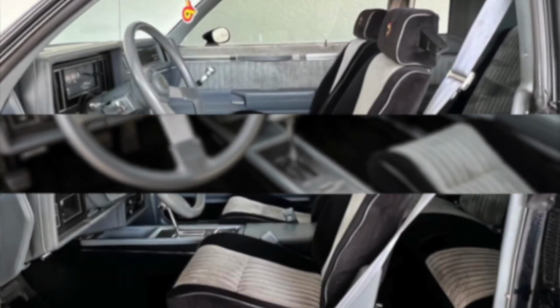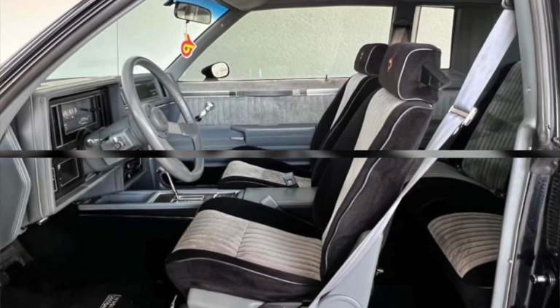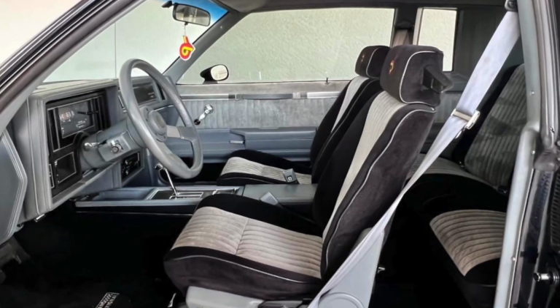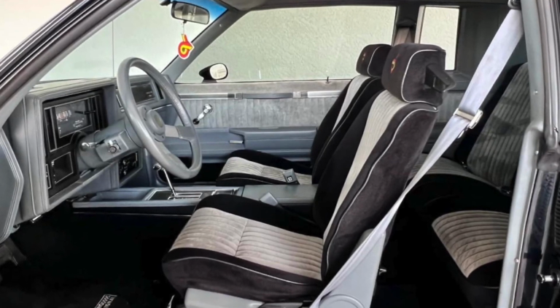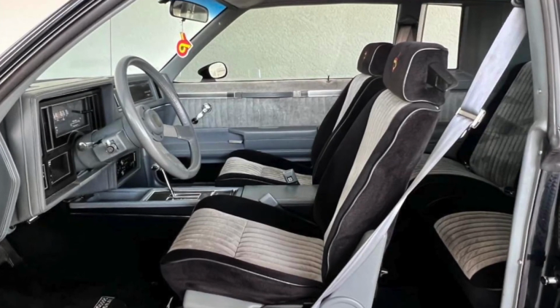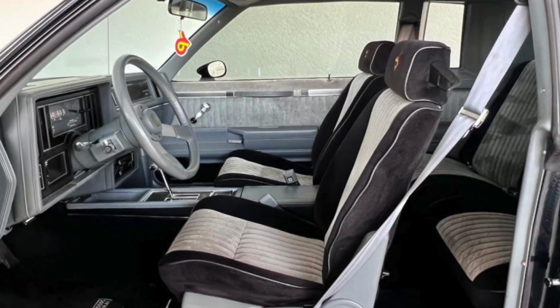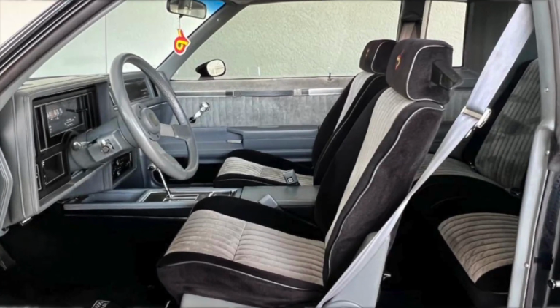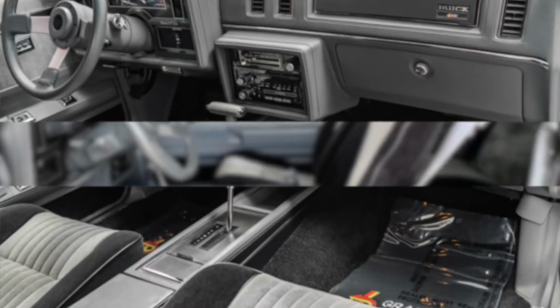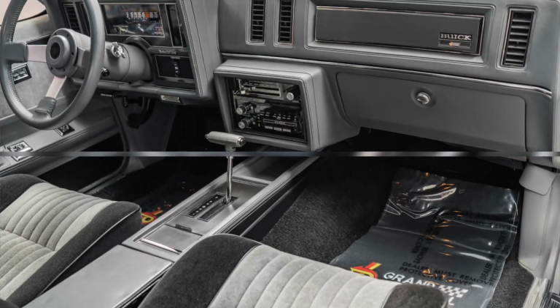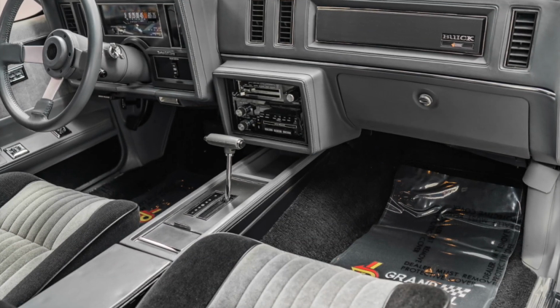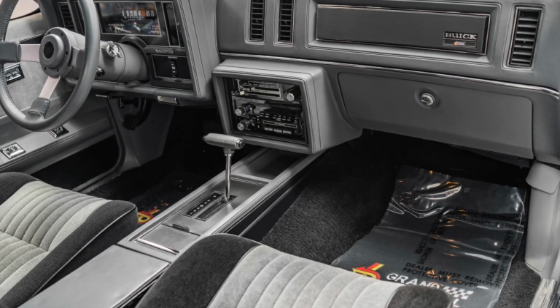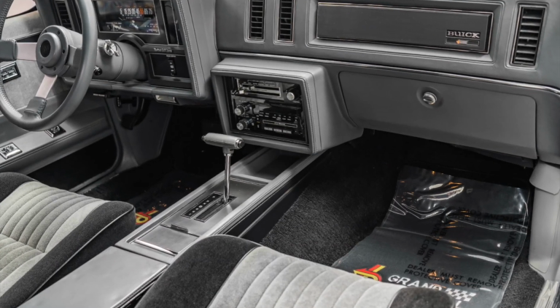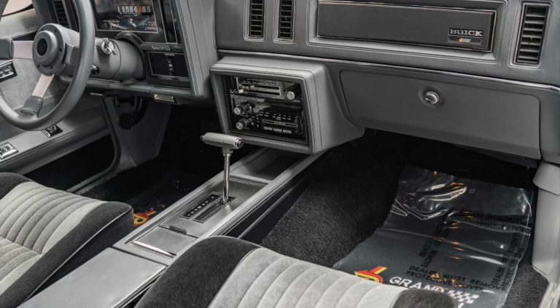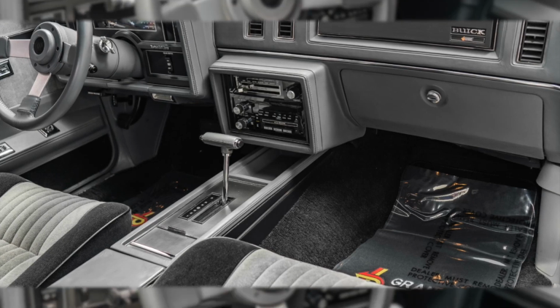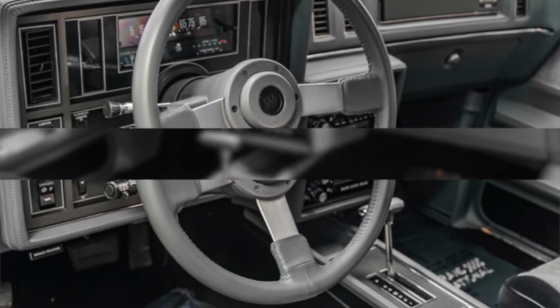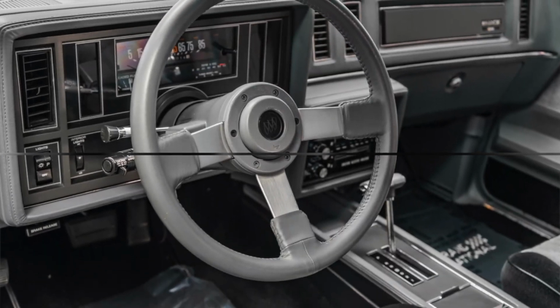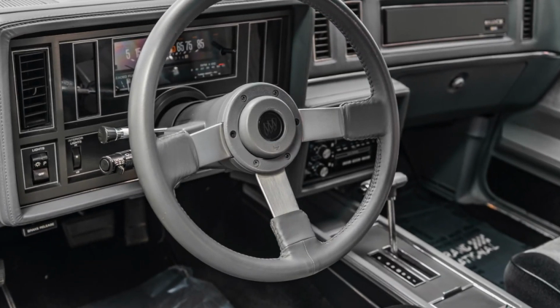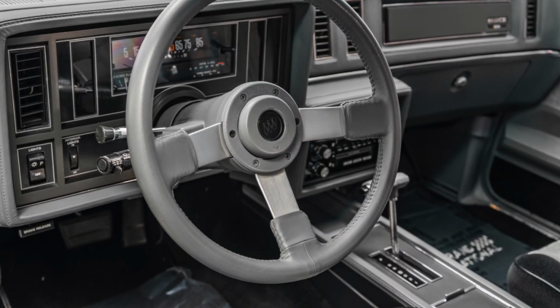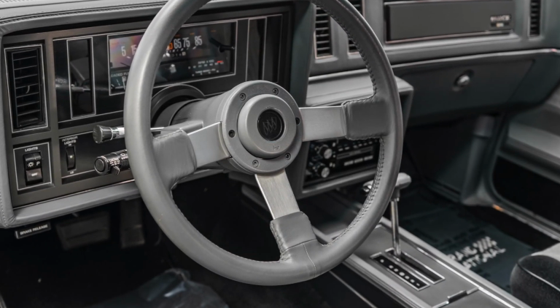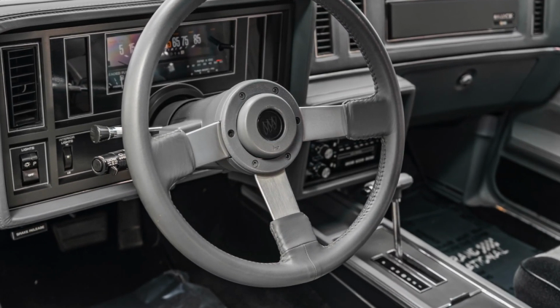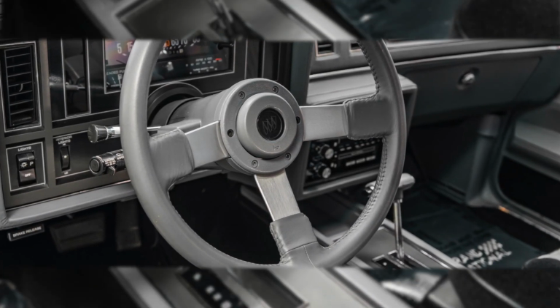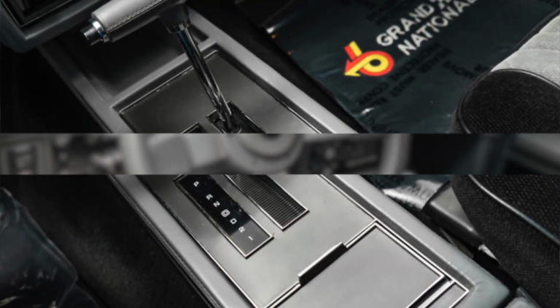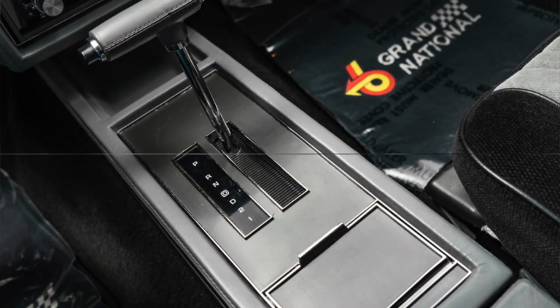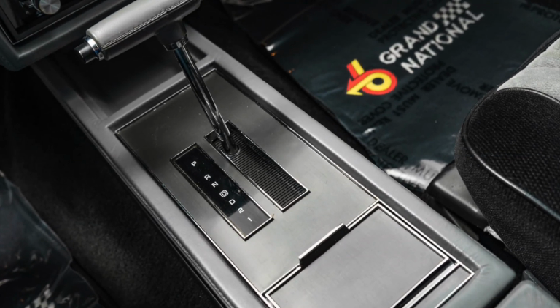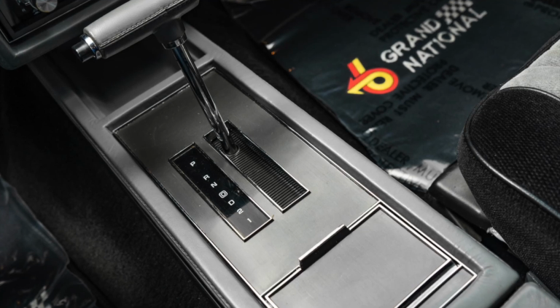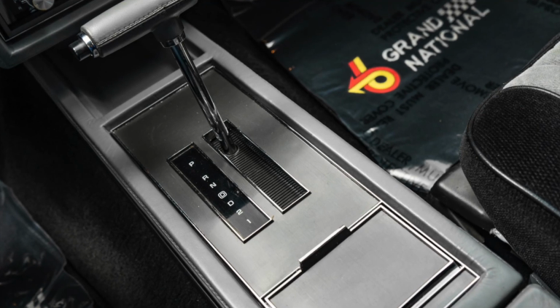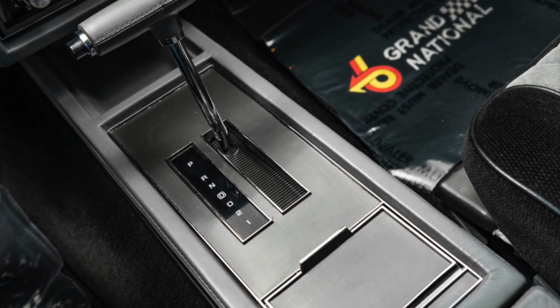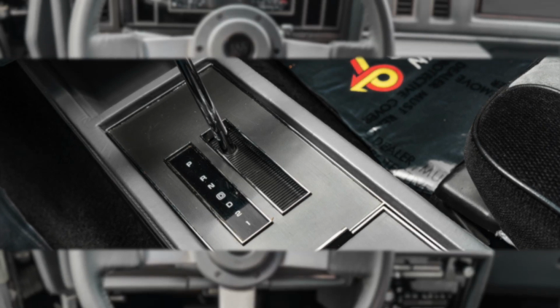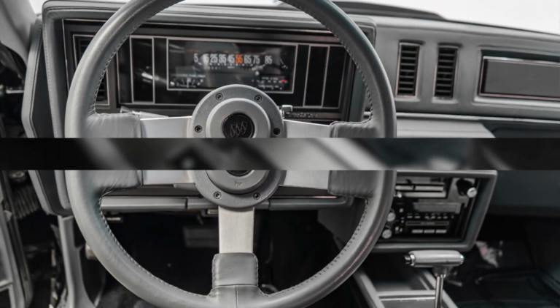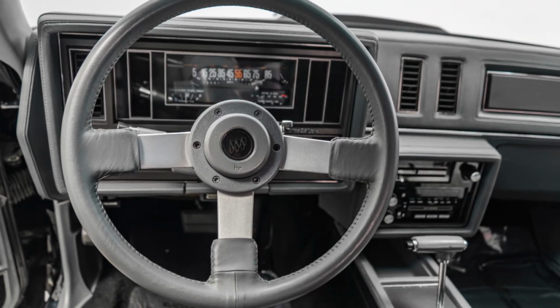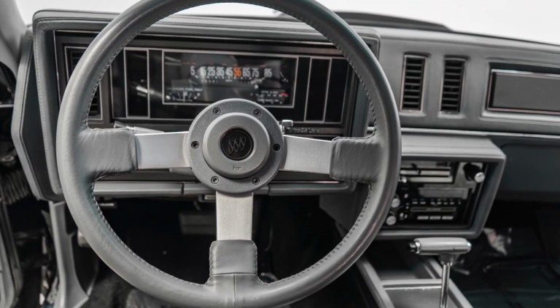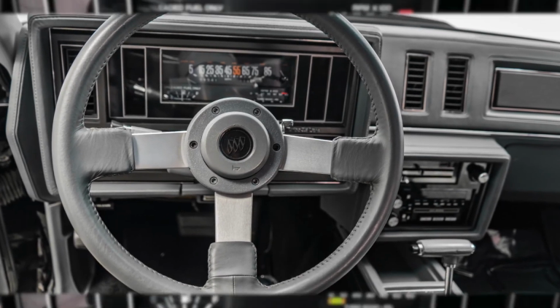The 1987 Buick Grand National features a standard cloth interior and optional leather that was both stylish and comfortable for its time. In addition to the comfortable seating, the interior of the Grand National boasts a number of convenient features.